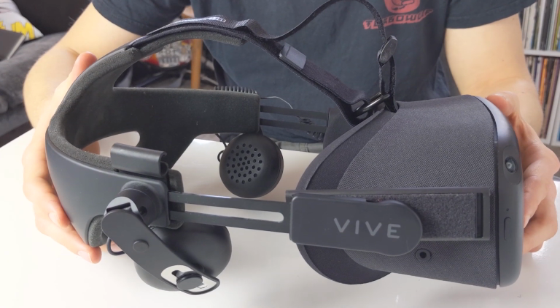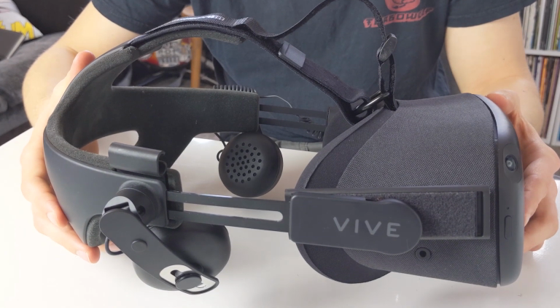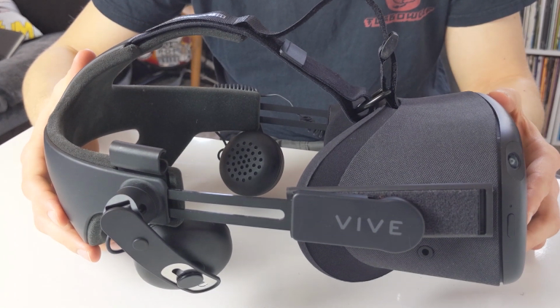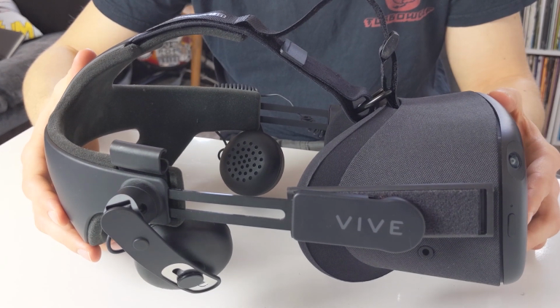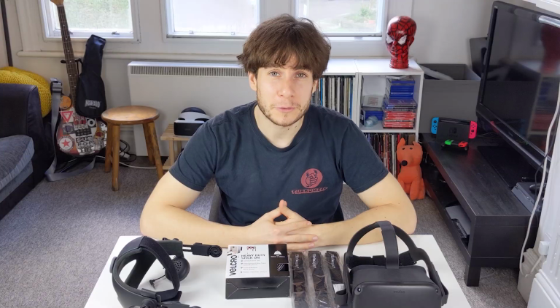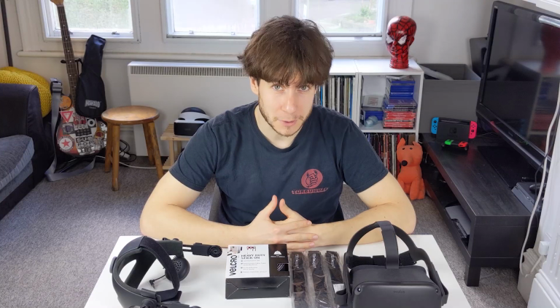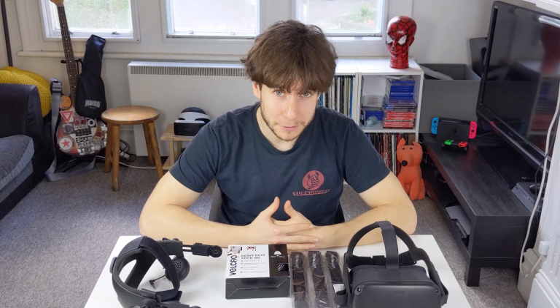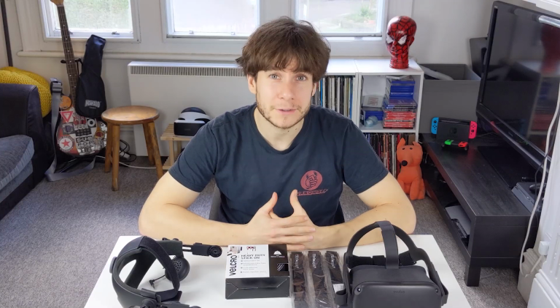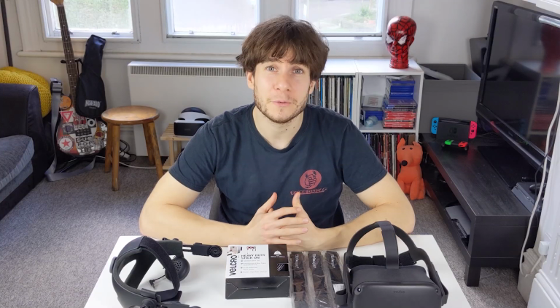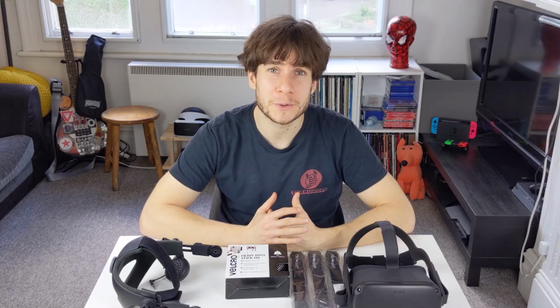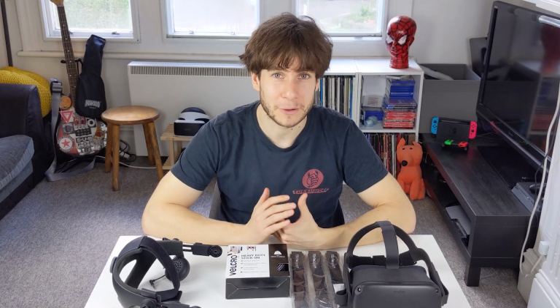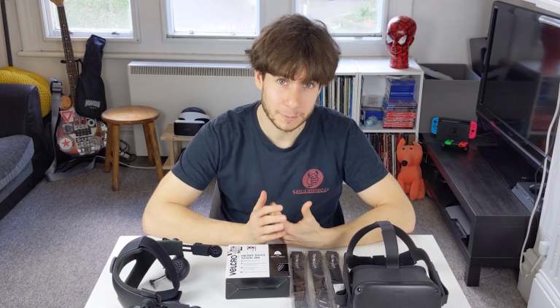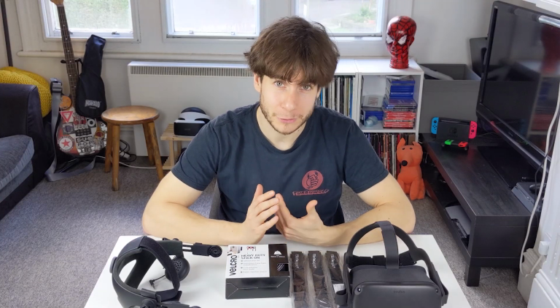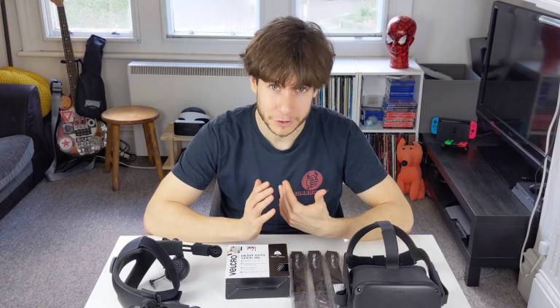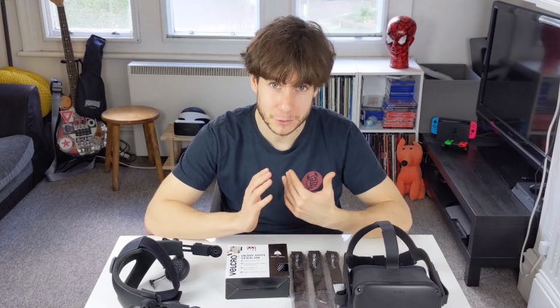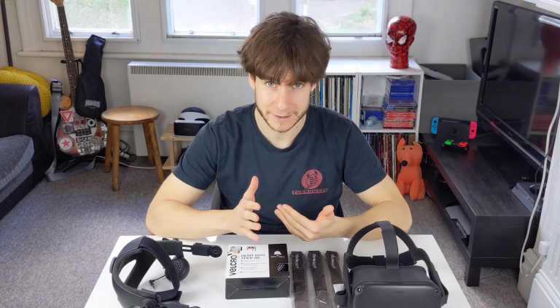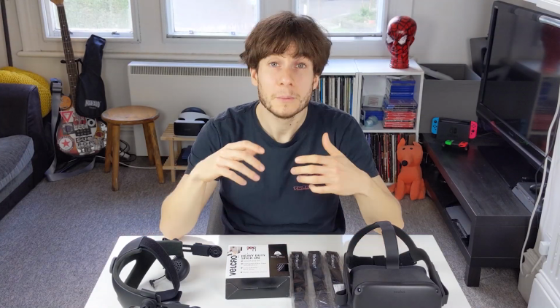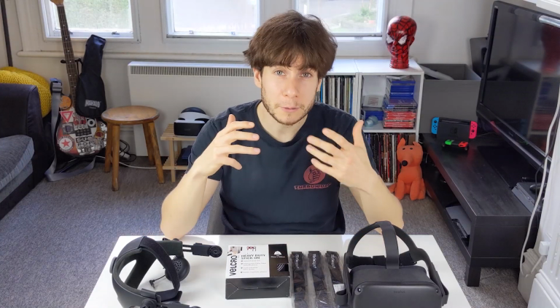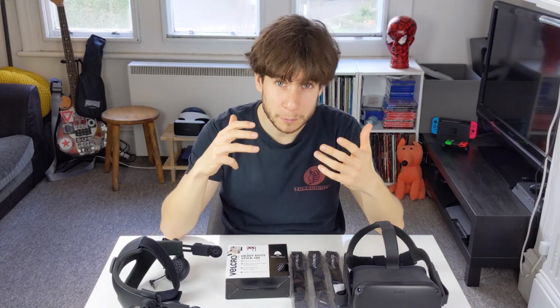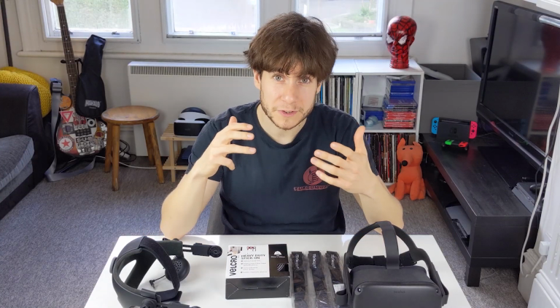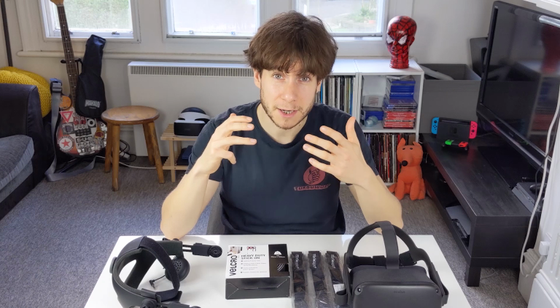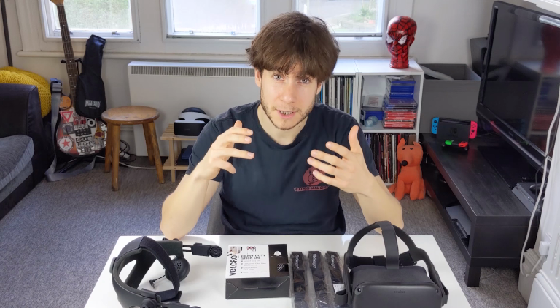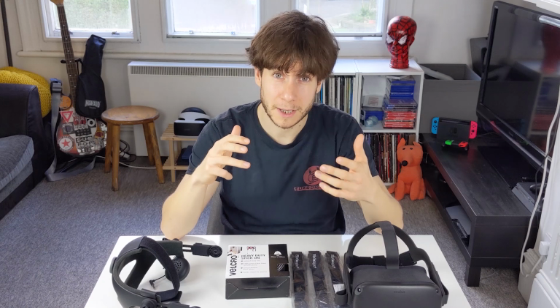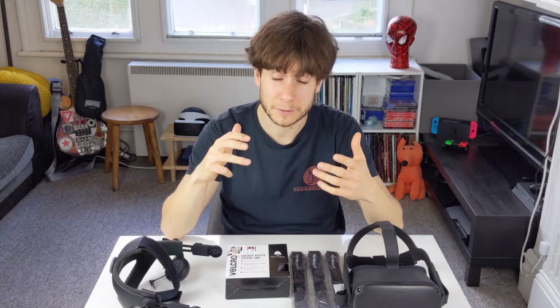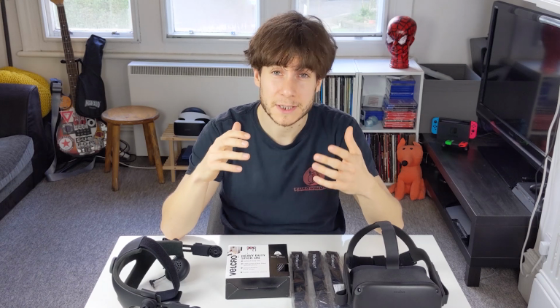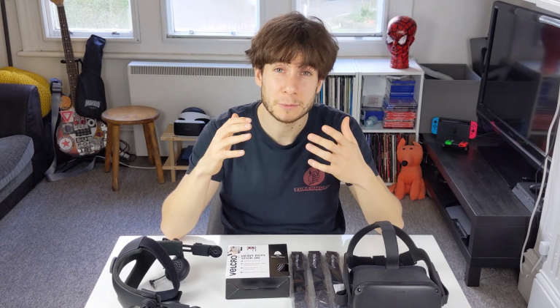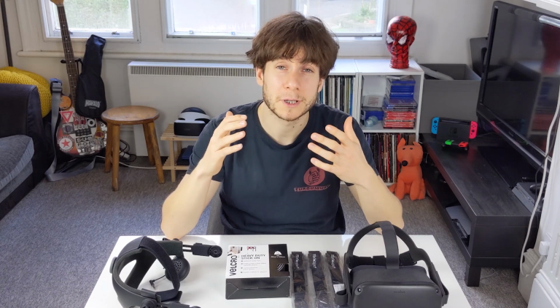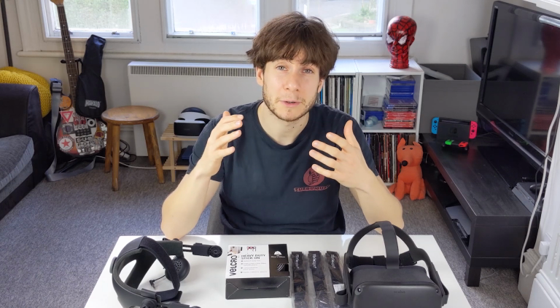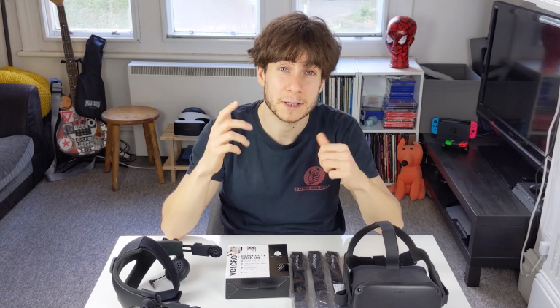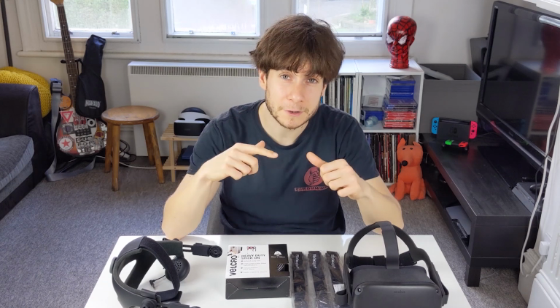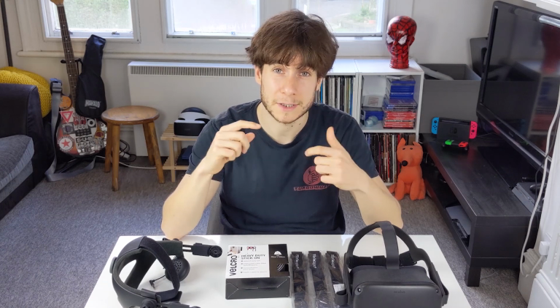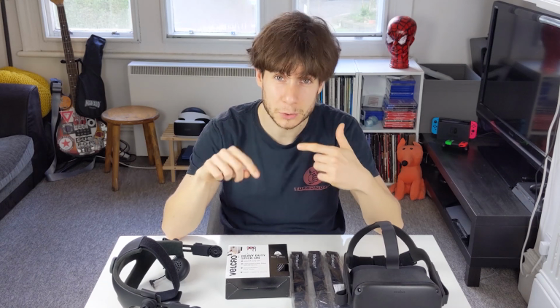Hi guys, Jamie here and welcome back to Upload. Today we're talking about comfort on the Oculus Quest. One of the big problems we've seen time and time again with the device is people talking about its comfort and its audio.